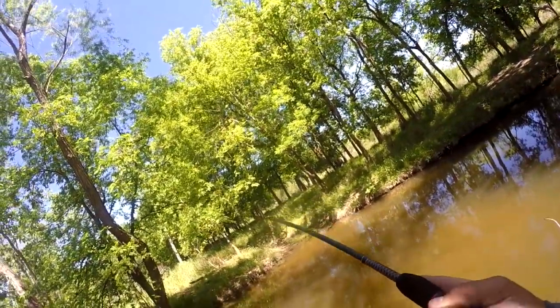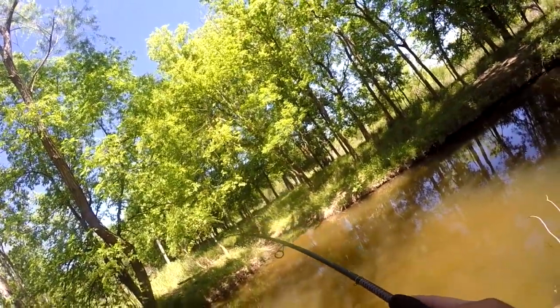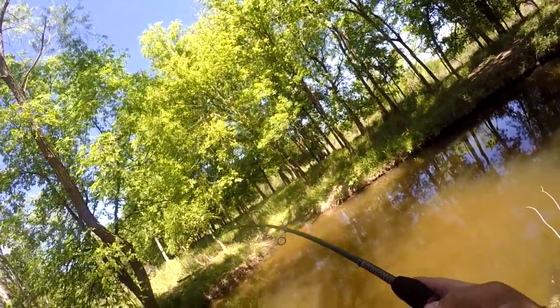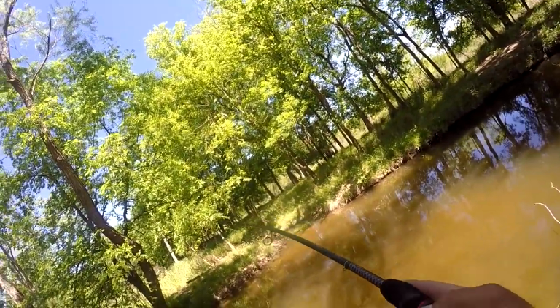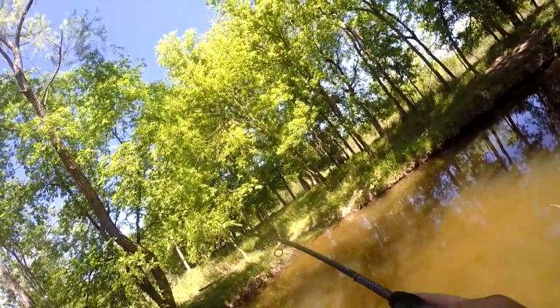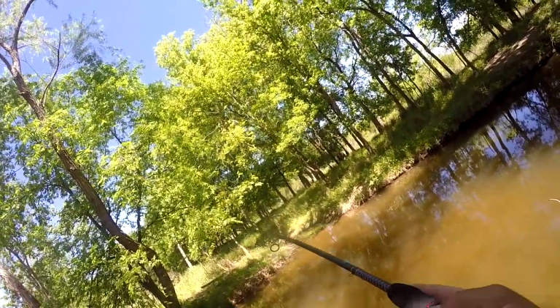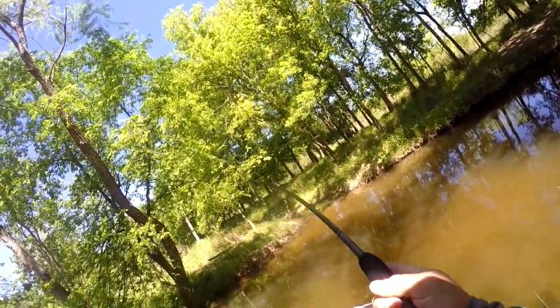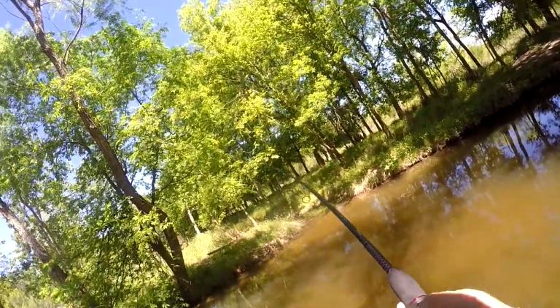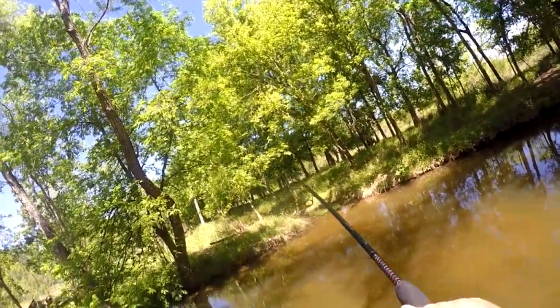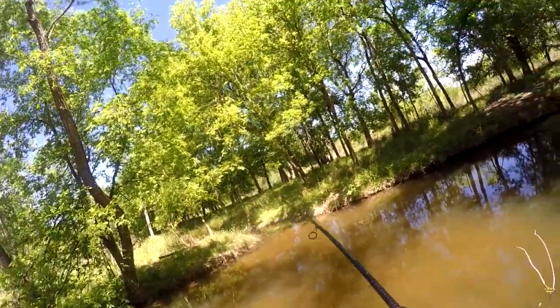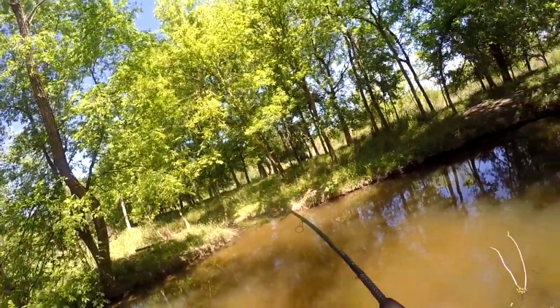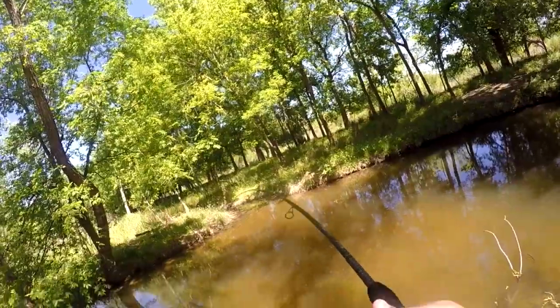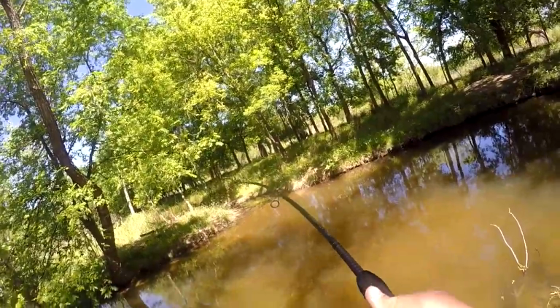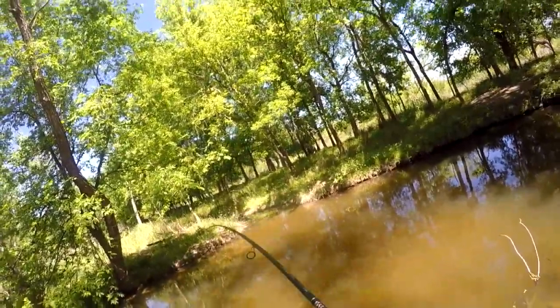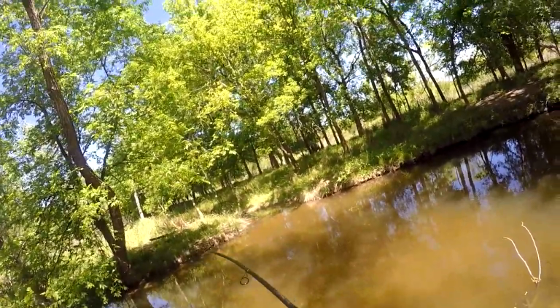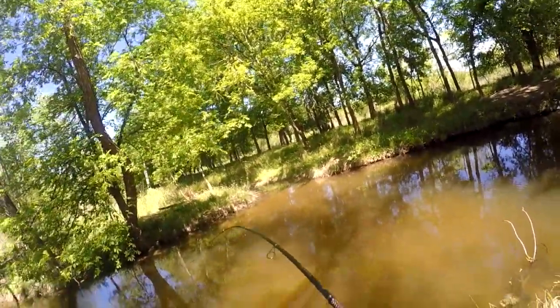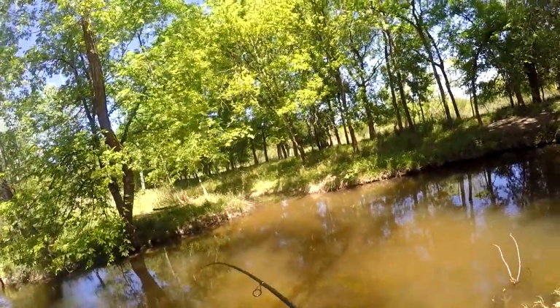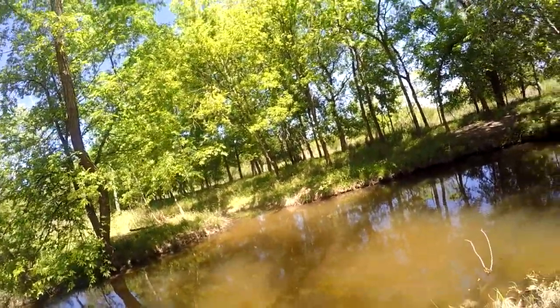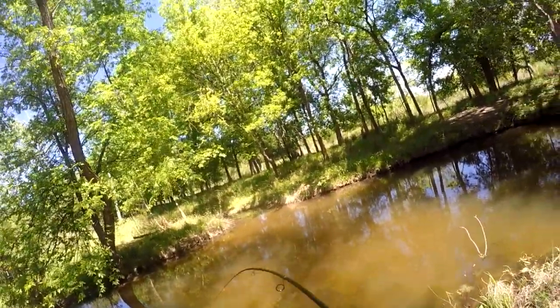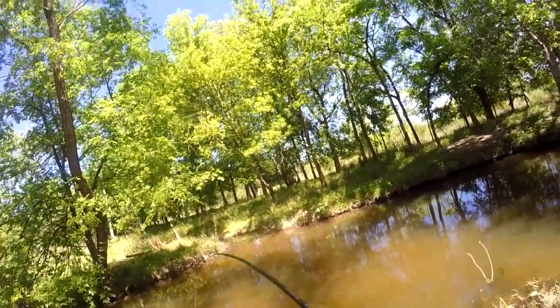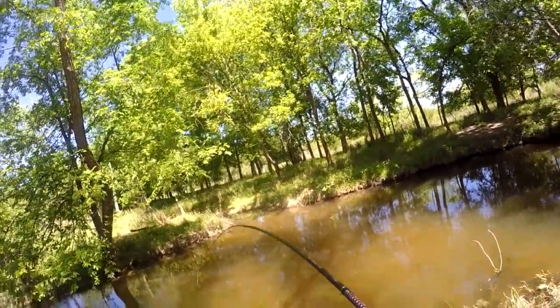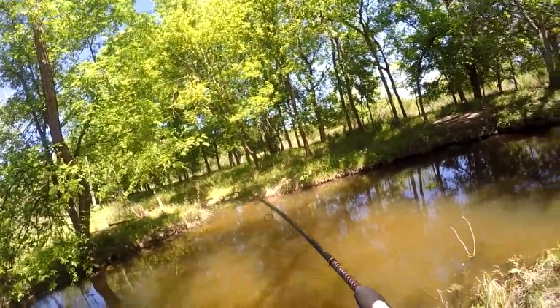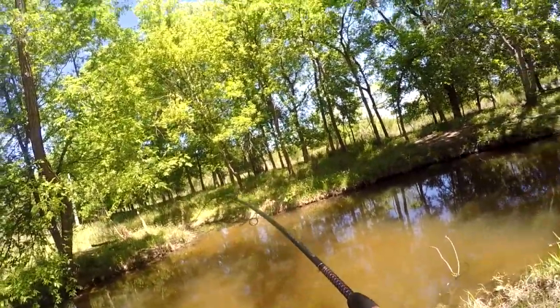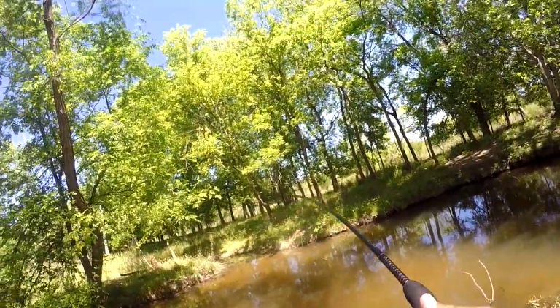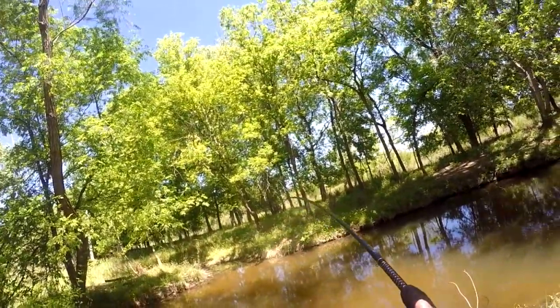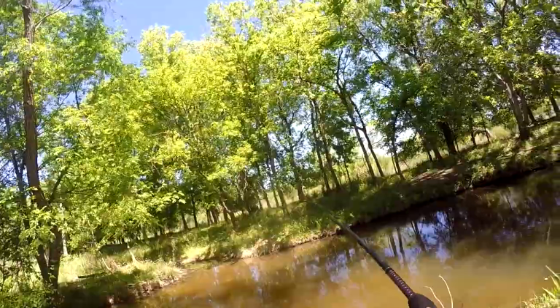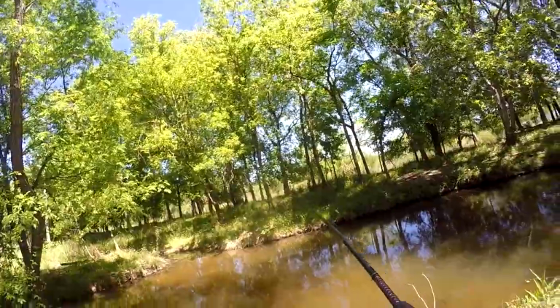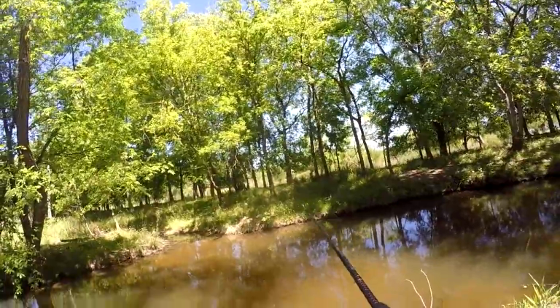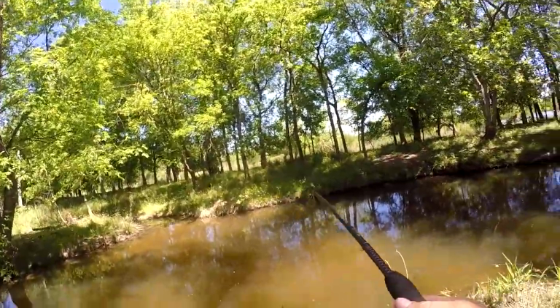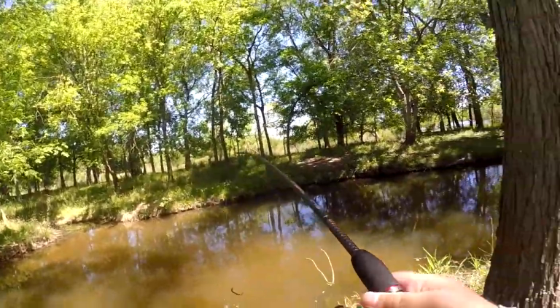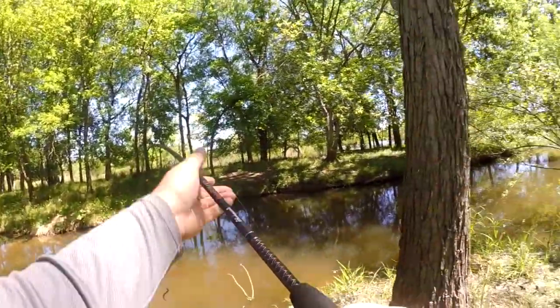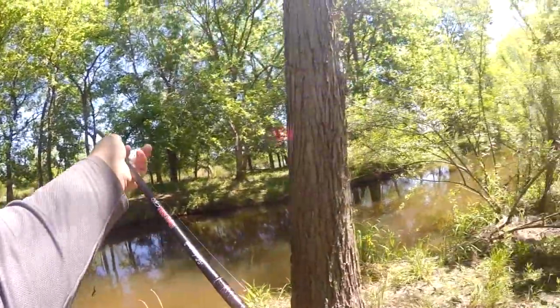Oh, I got one there. Not a bad one. The rod's handling them all right — this is probably right about two pounds.